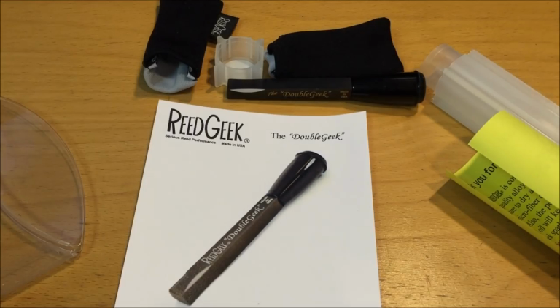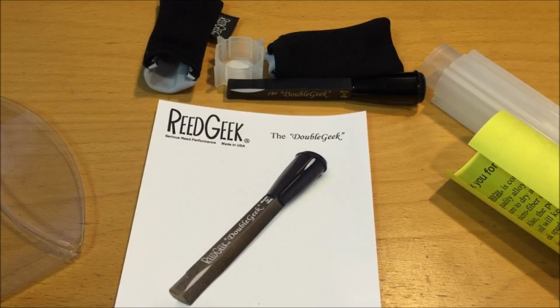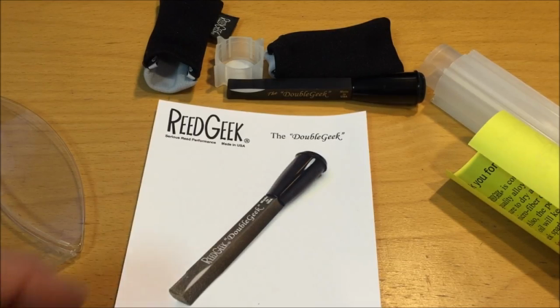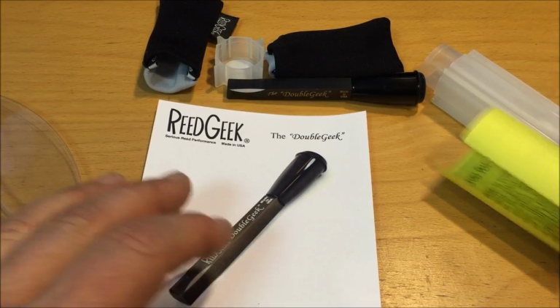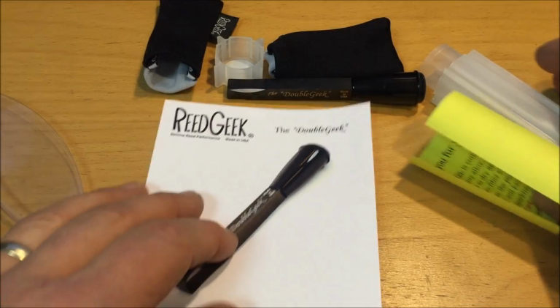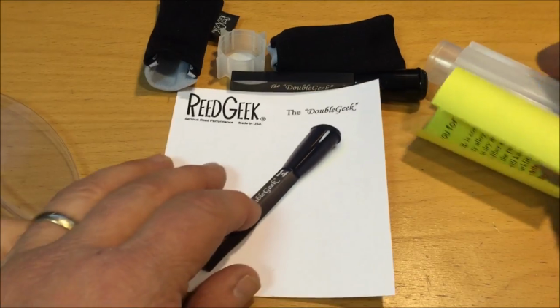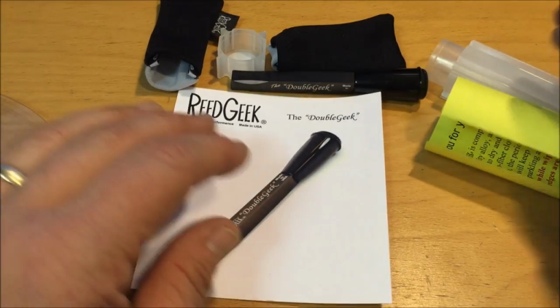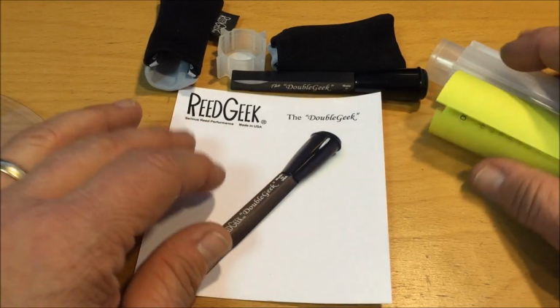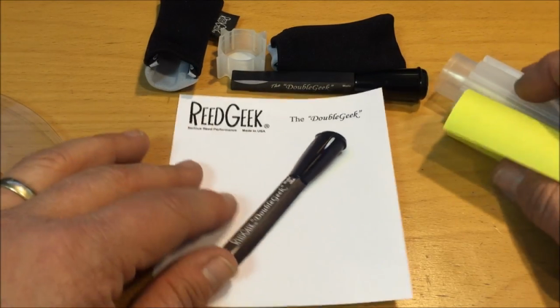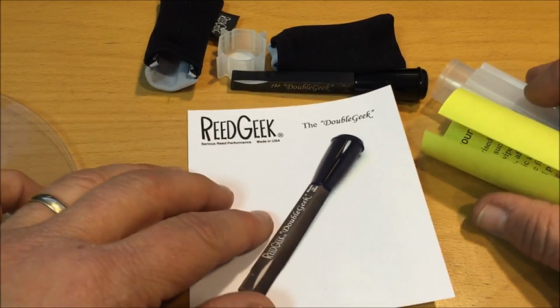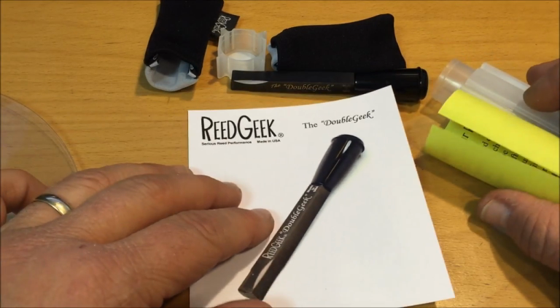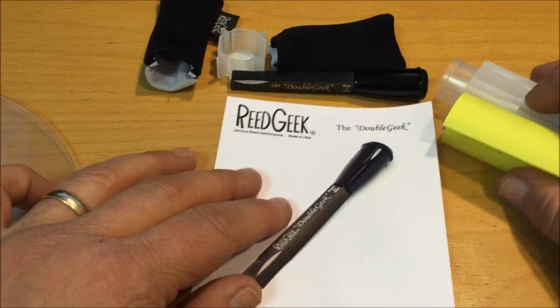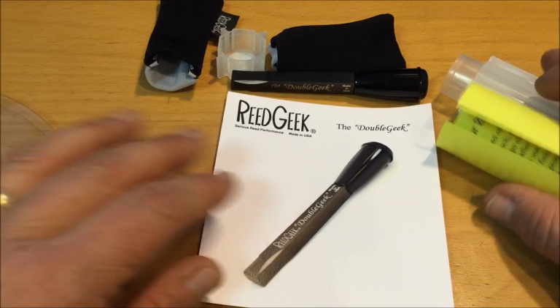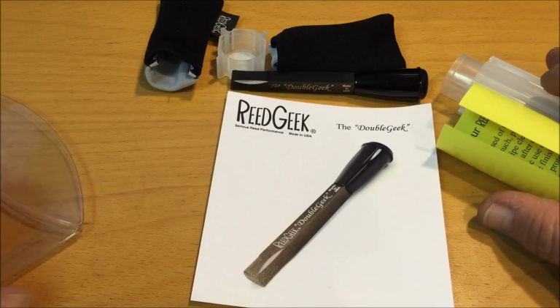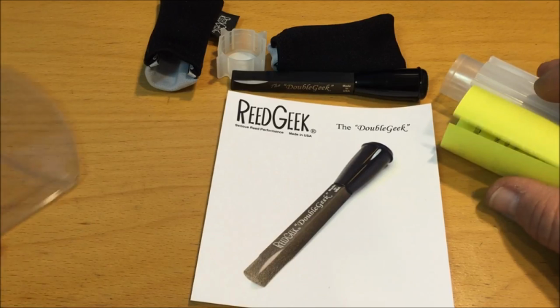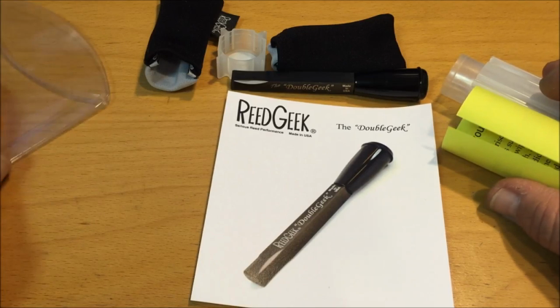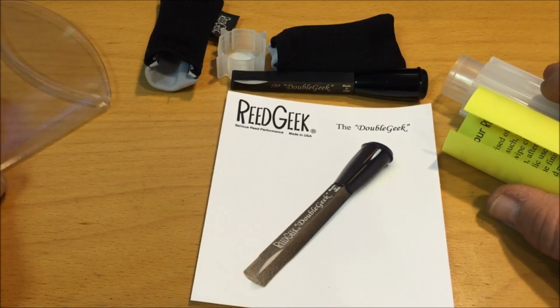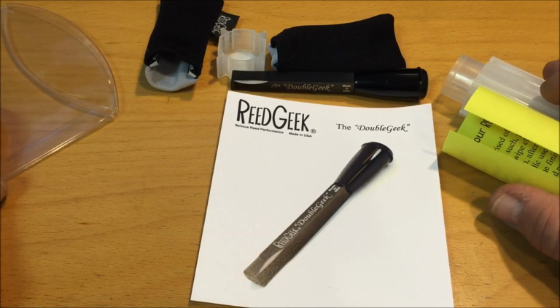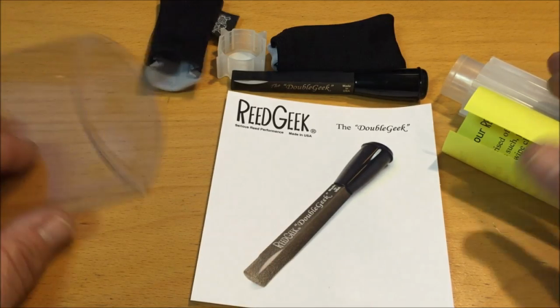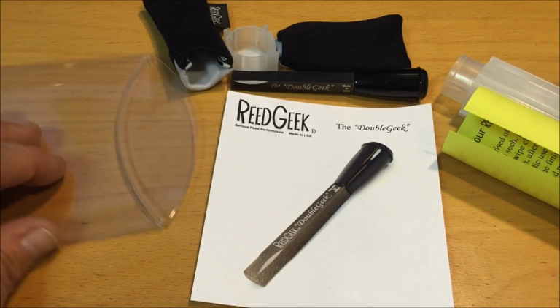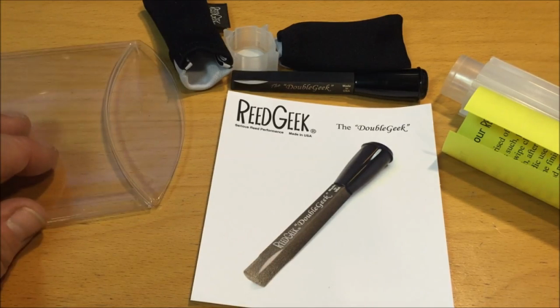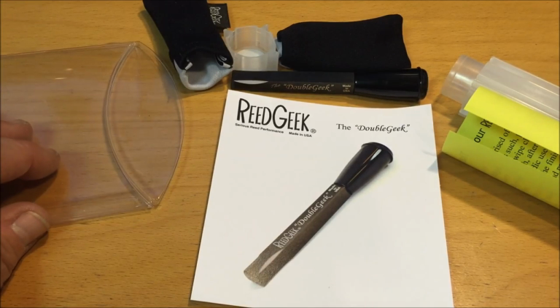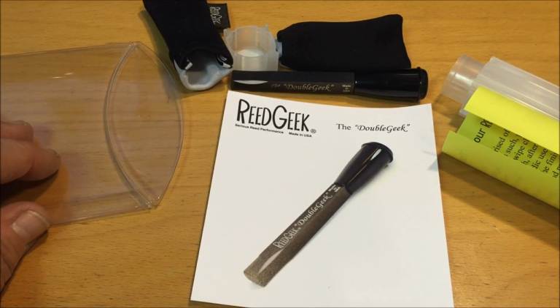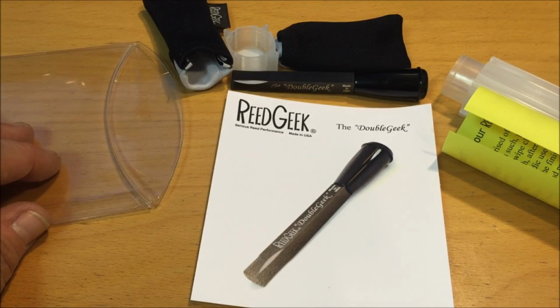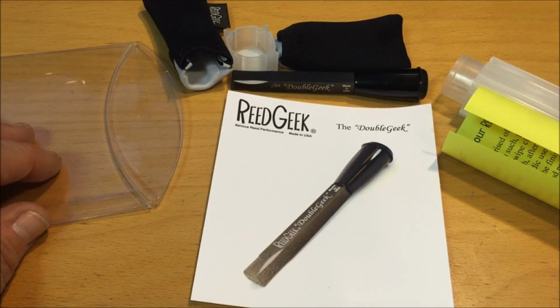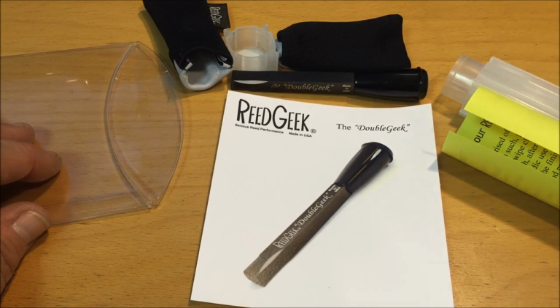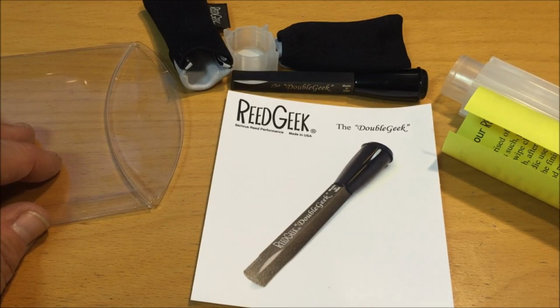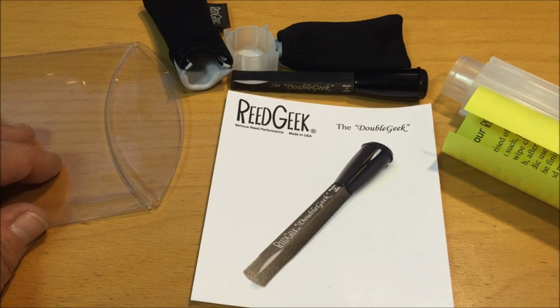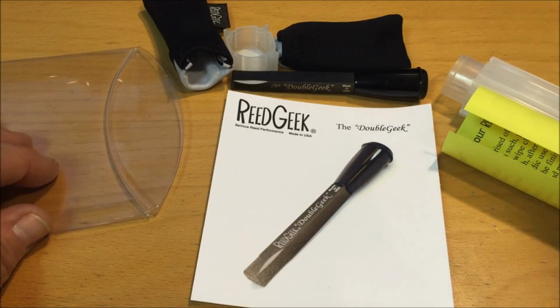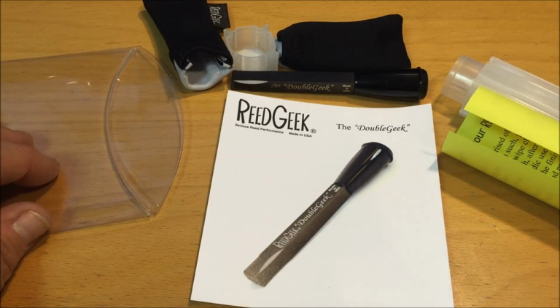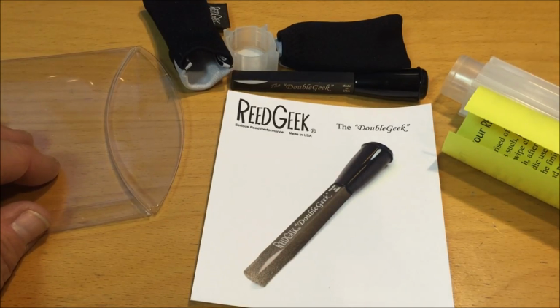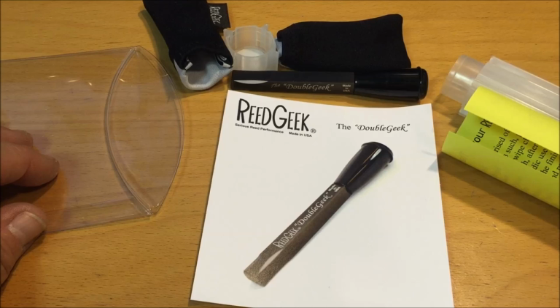Hi, I'm Brian Charles from Charles Double Reed Company, and this little video is to introduce the Double Geek, the Reed Geek for double reed players.